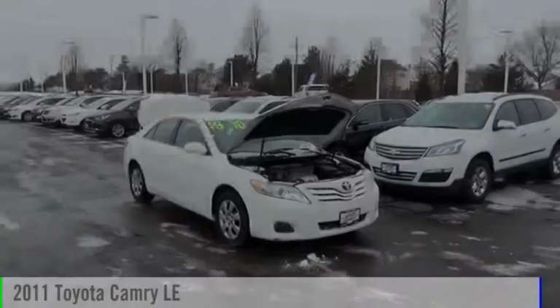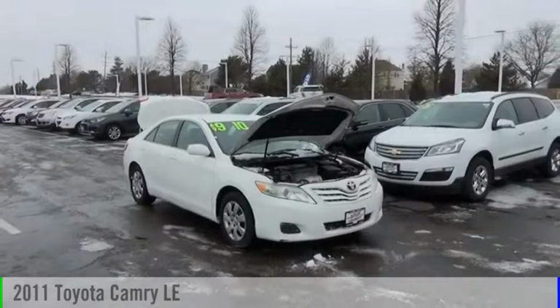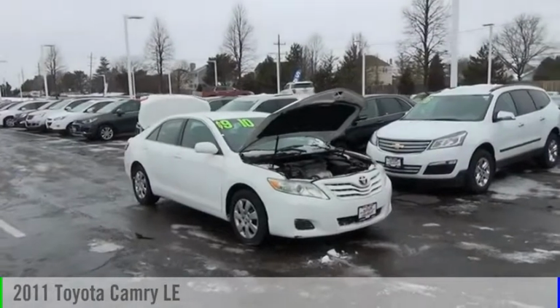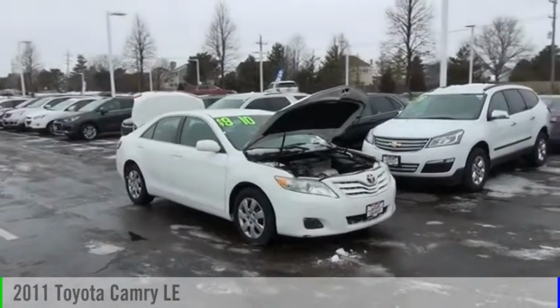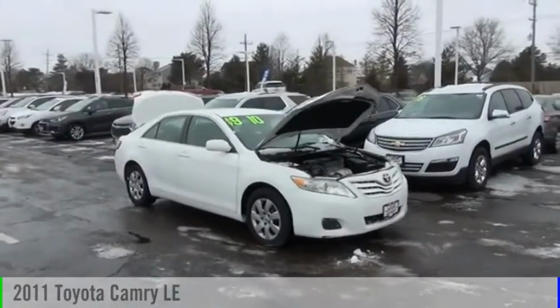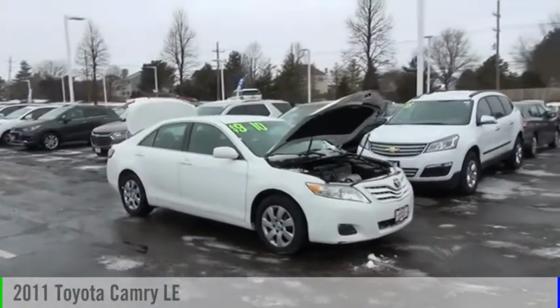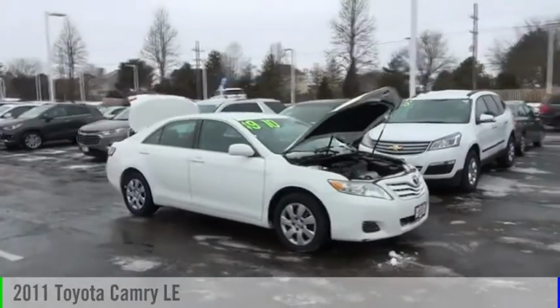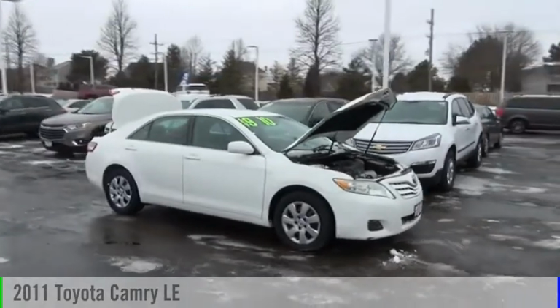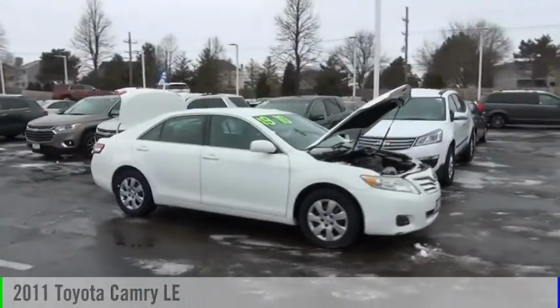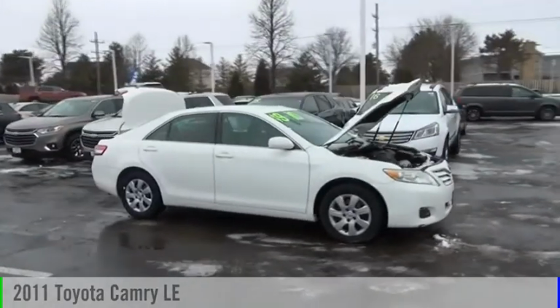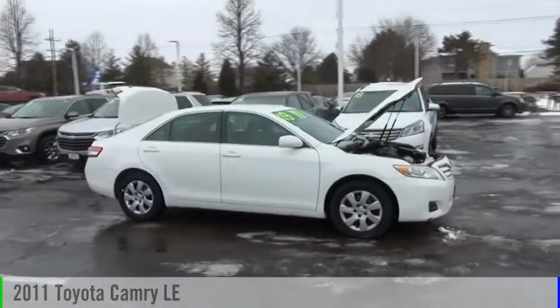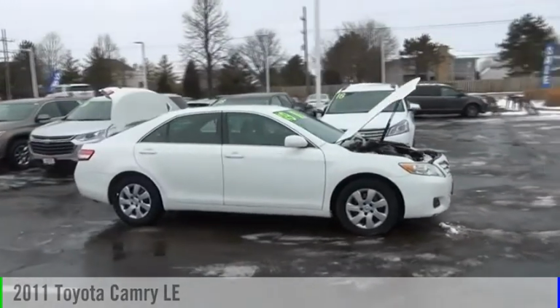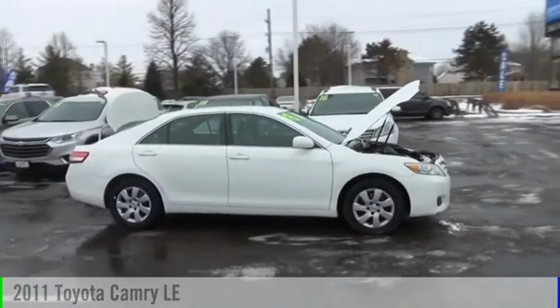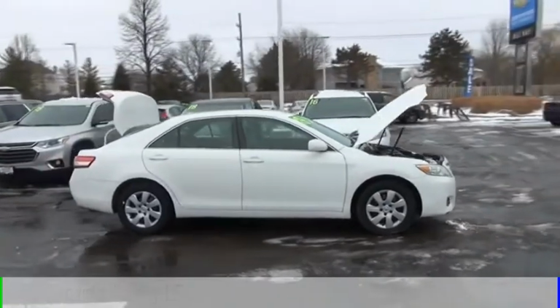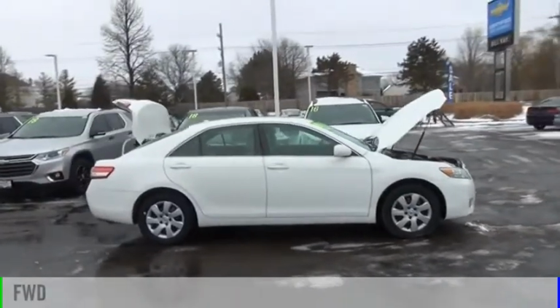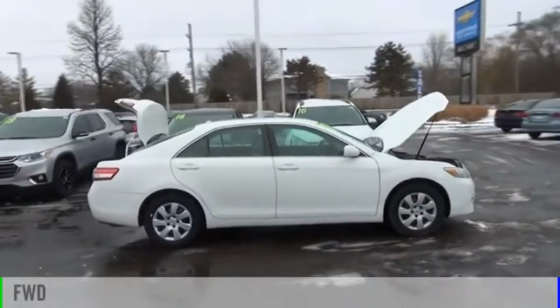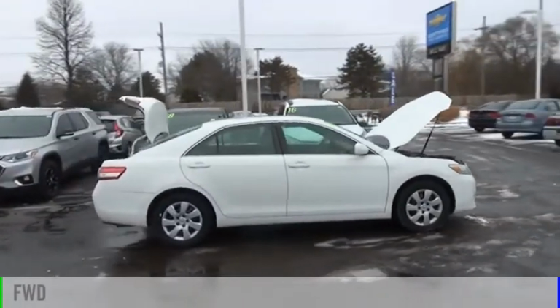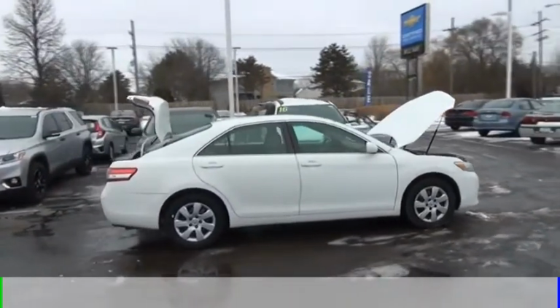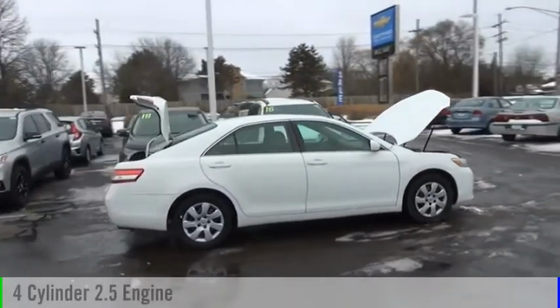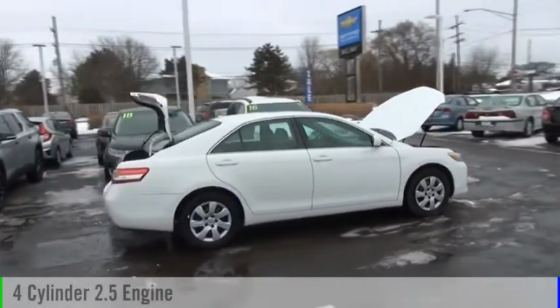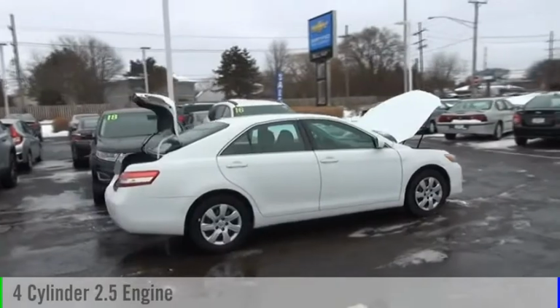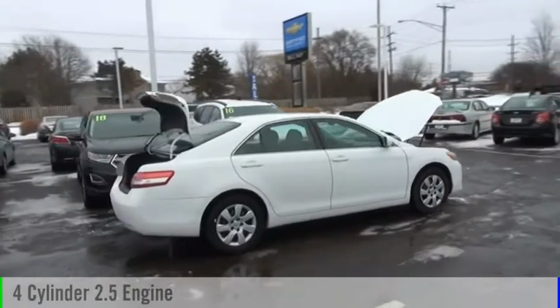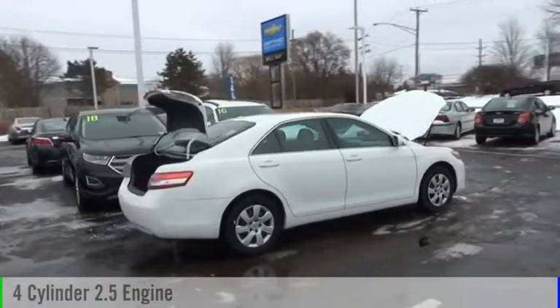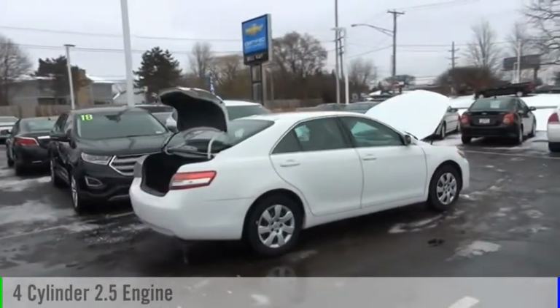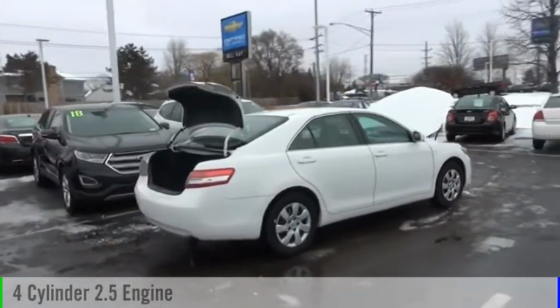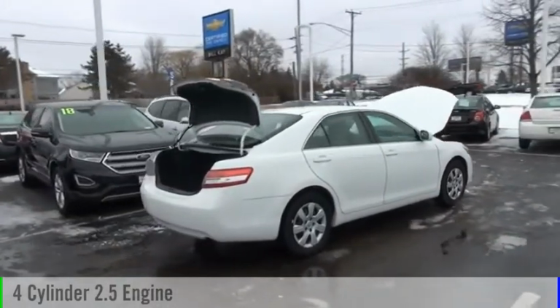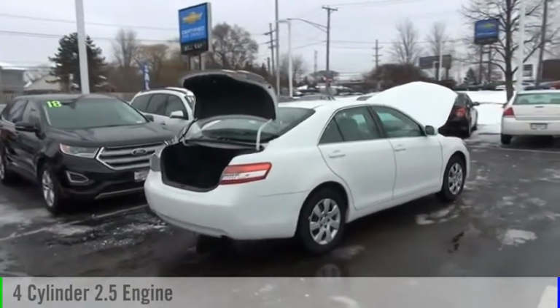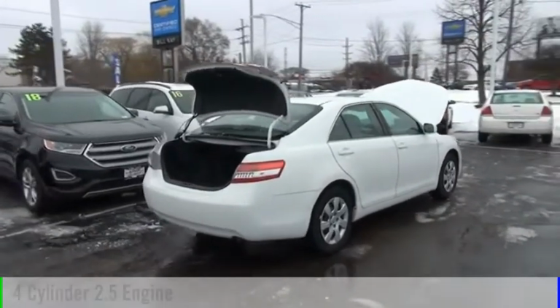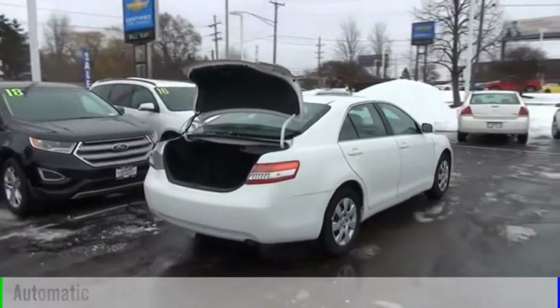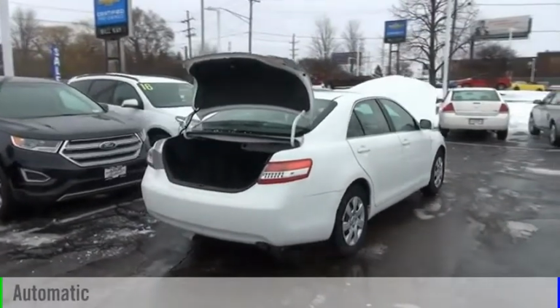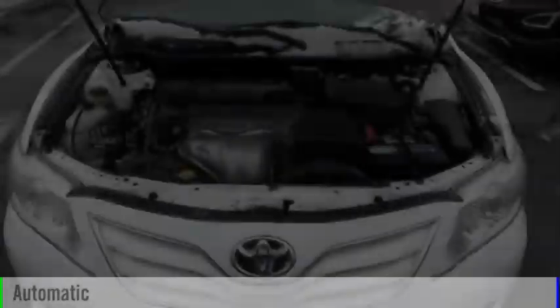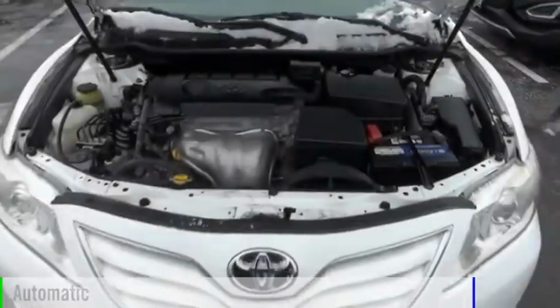Come test drive the 2011 Camry. This vehicle is powered by a front-wheel drive, four-cylinder, 2.5-liter engine, and comes with an automatic transmission.